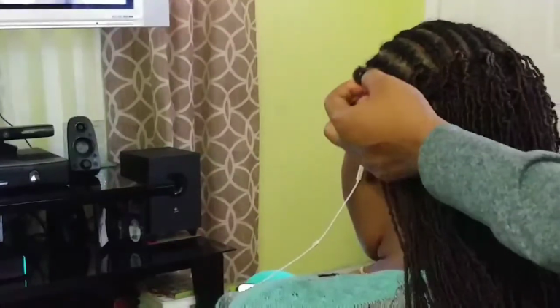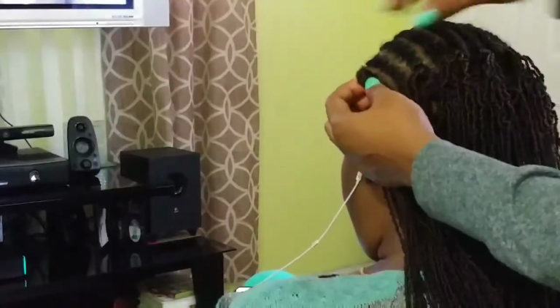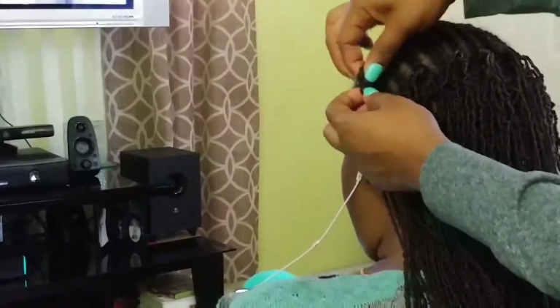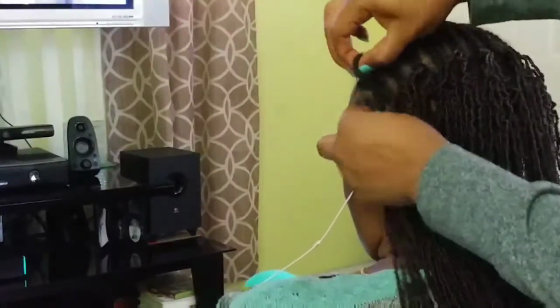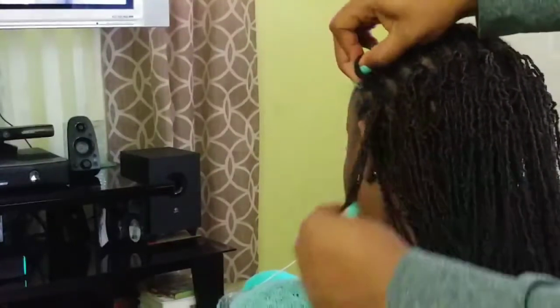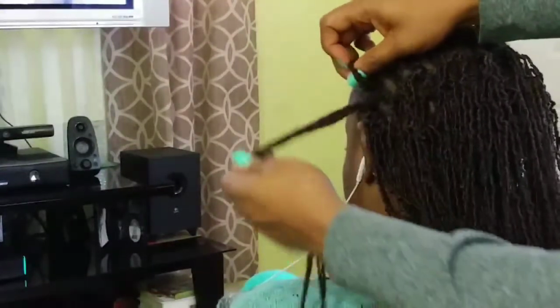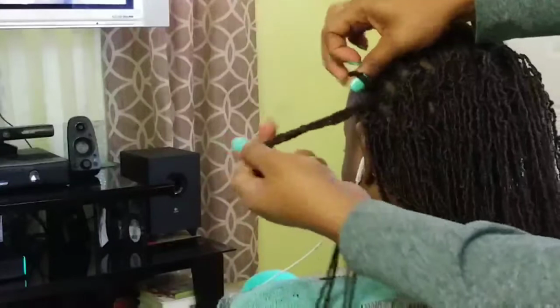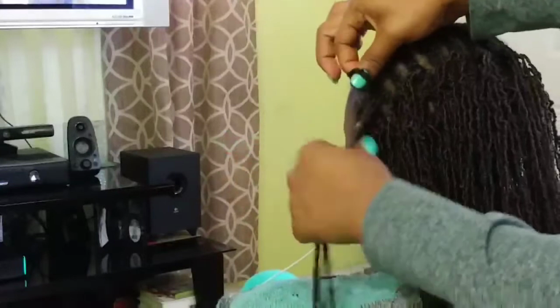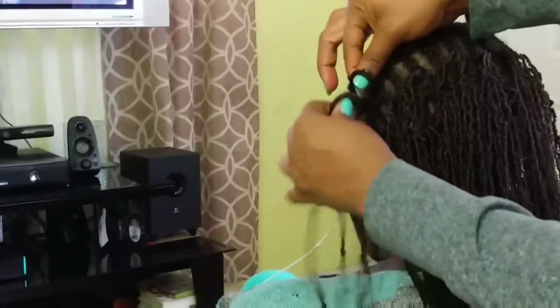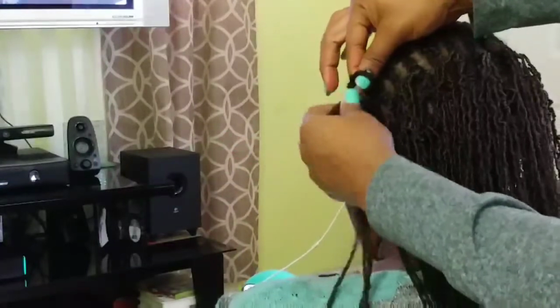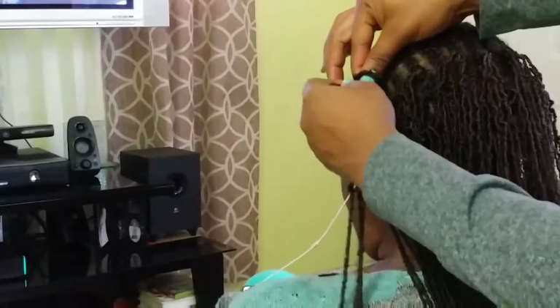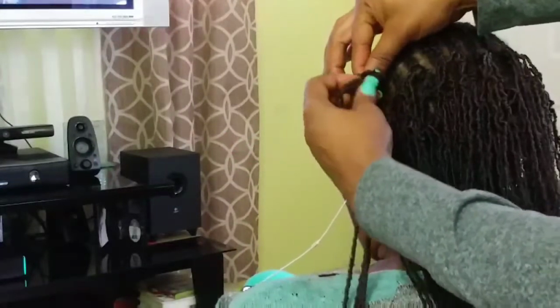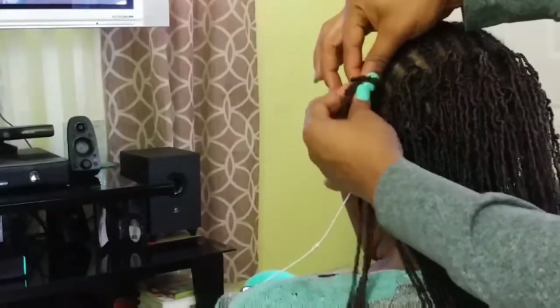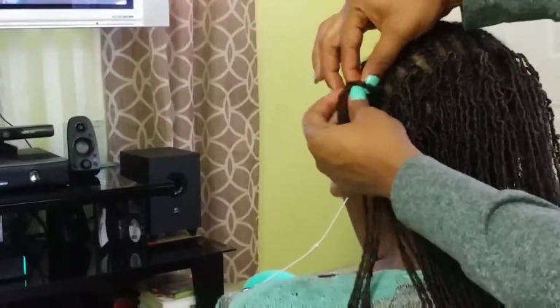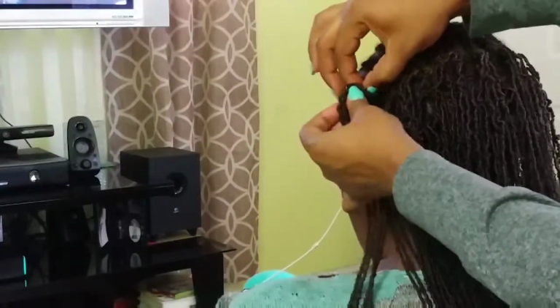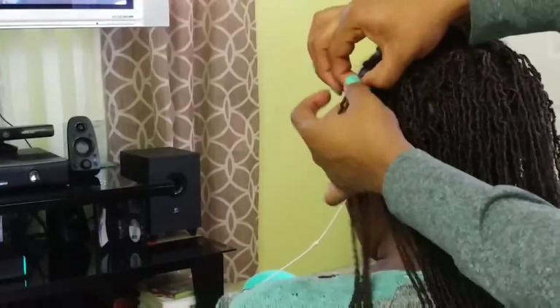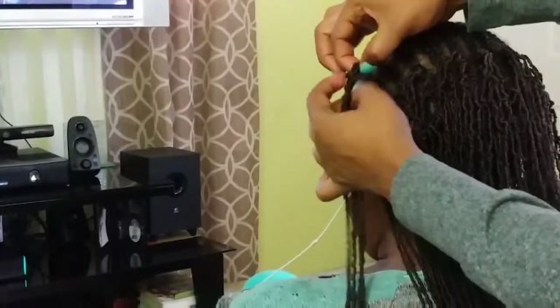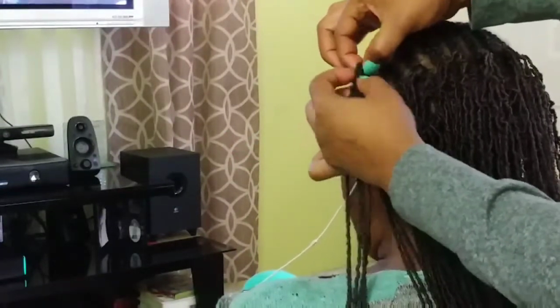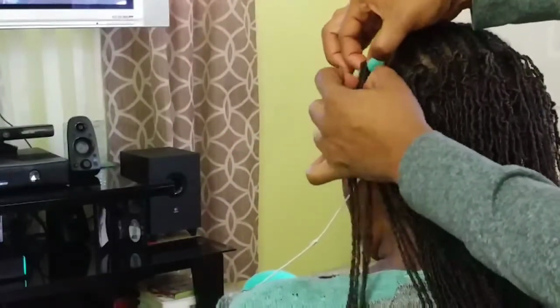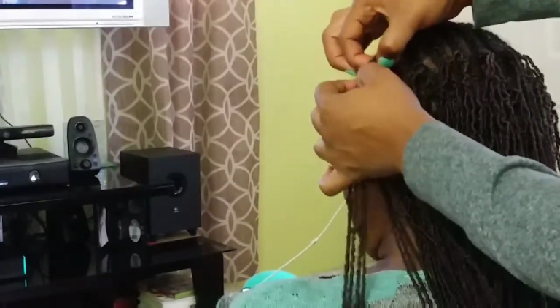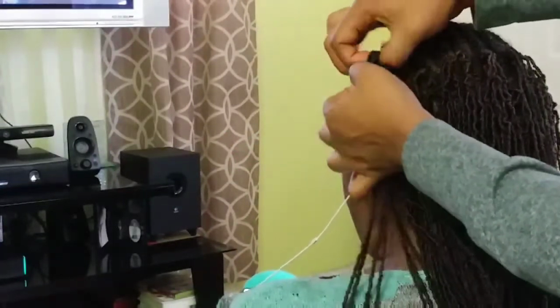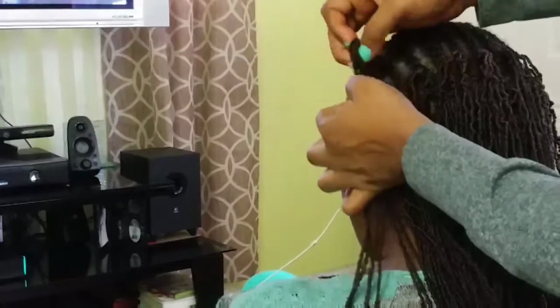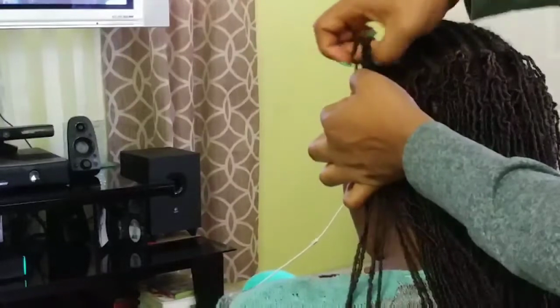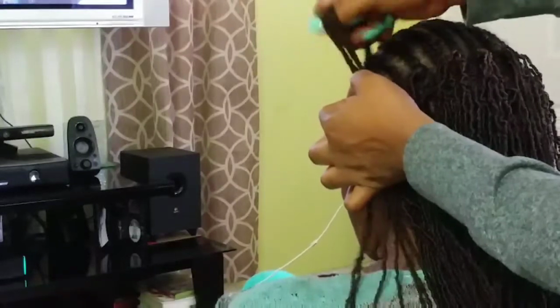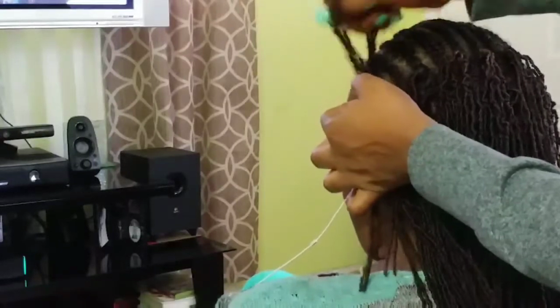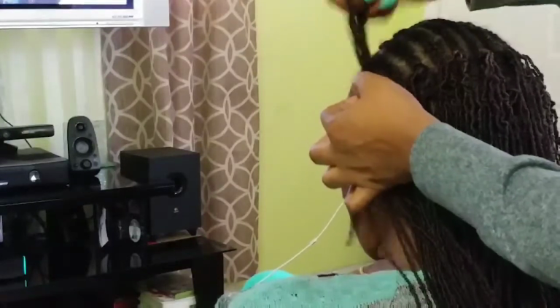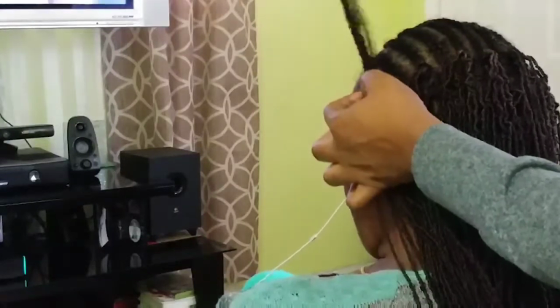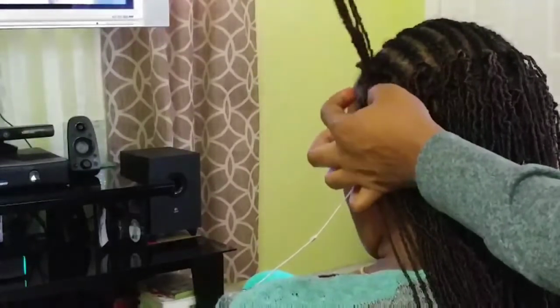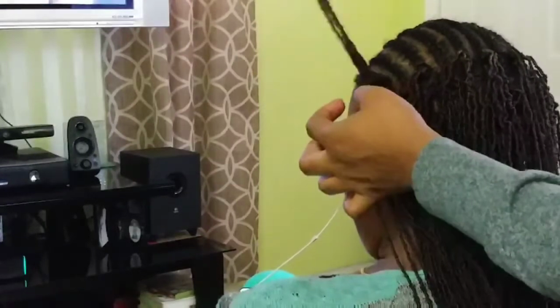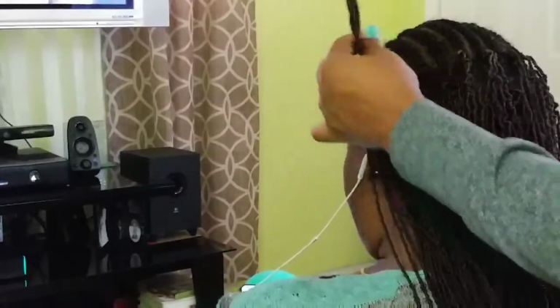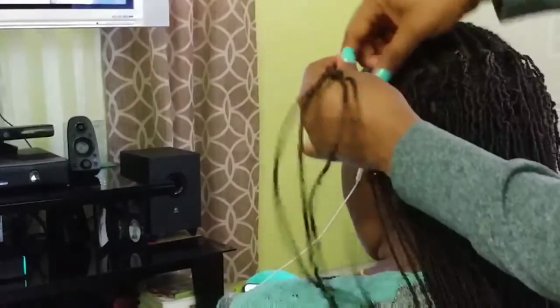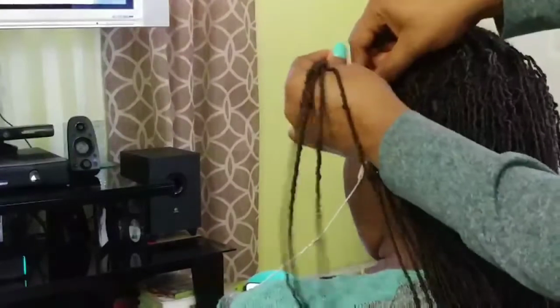Once you install the locks on every section of the braids, that's pretty much it and you're going to be done in no time.